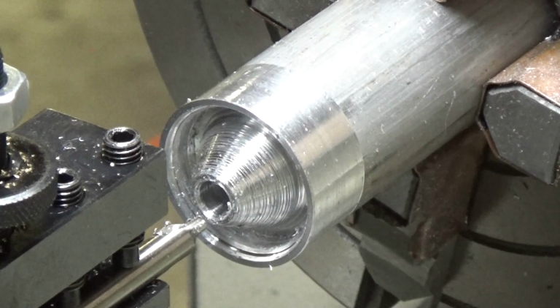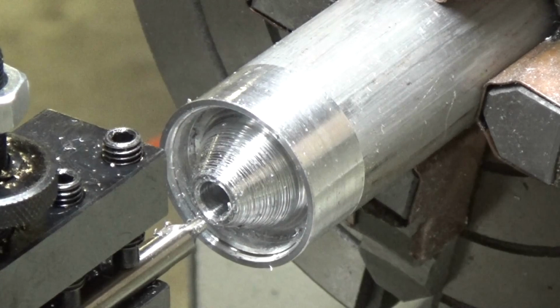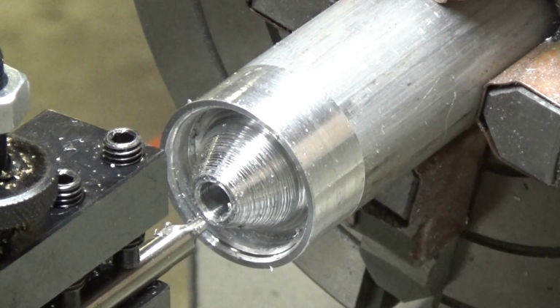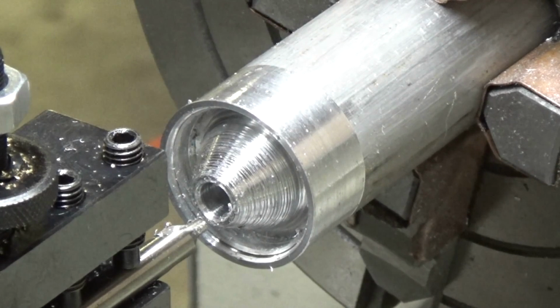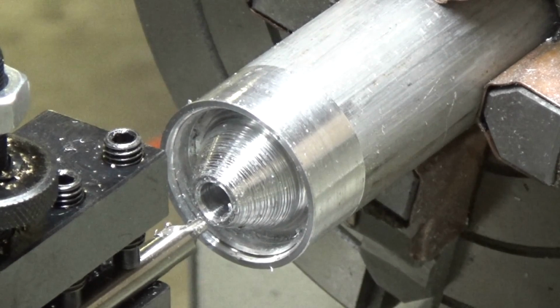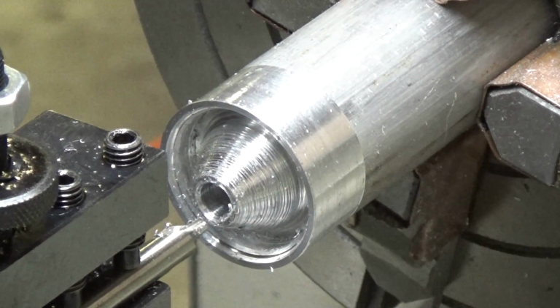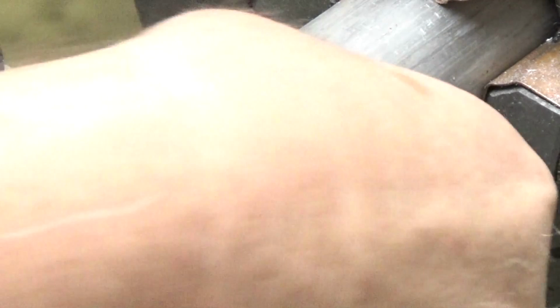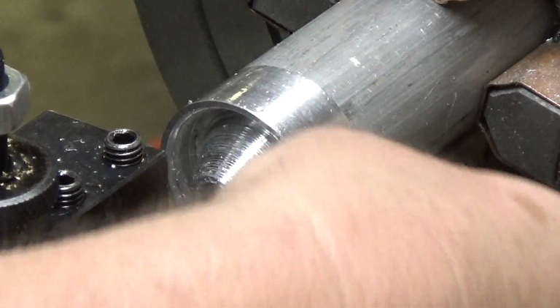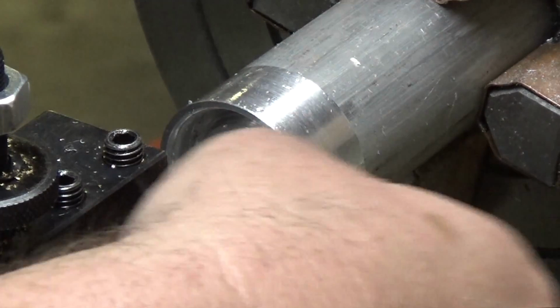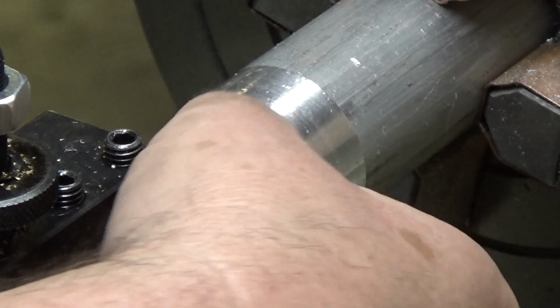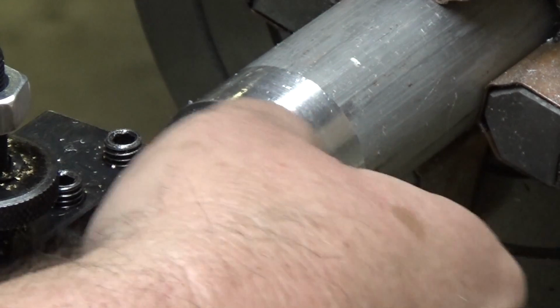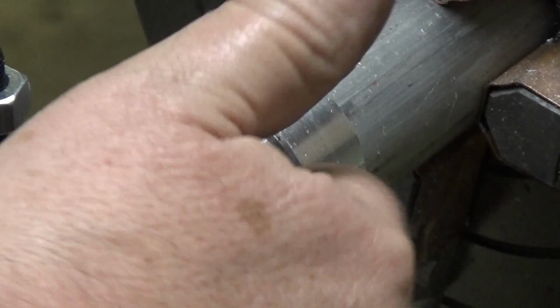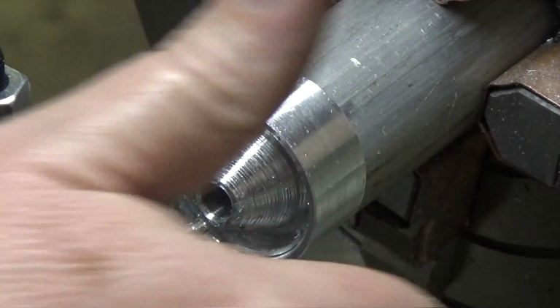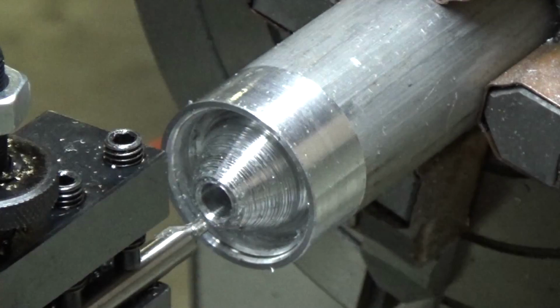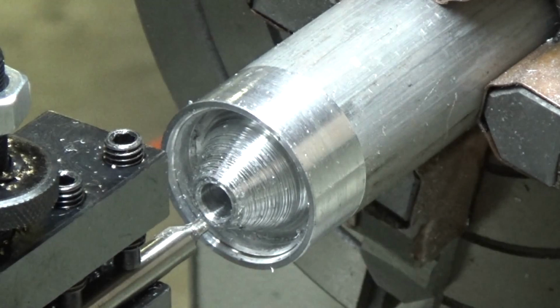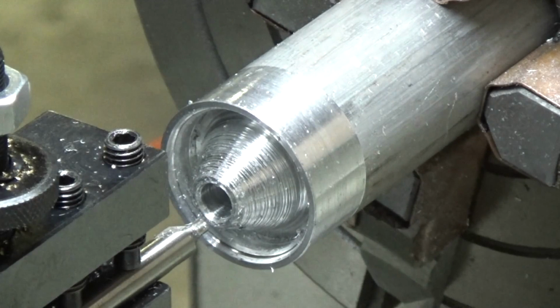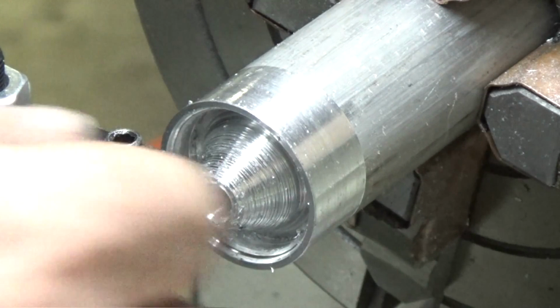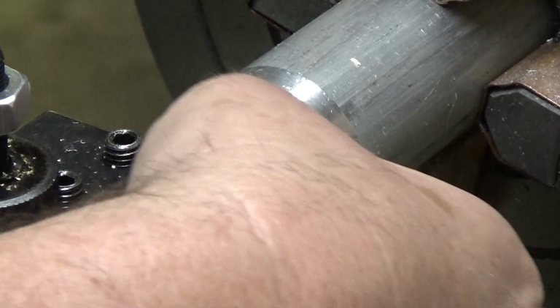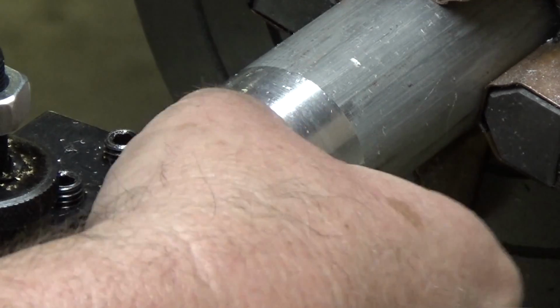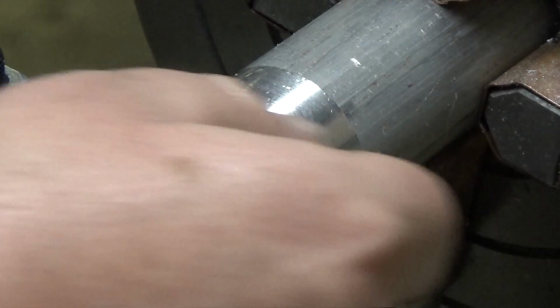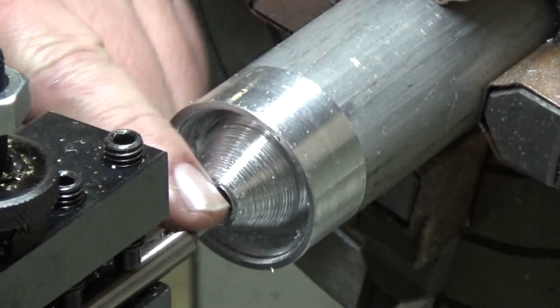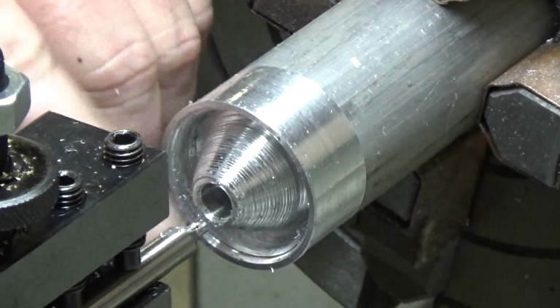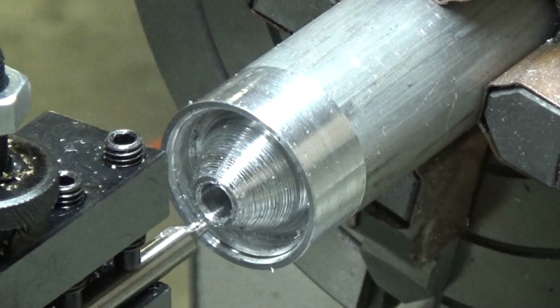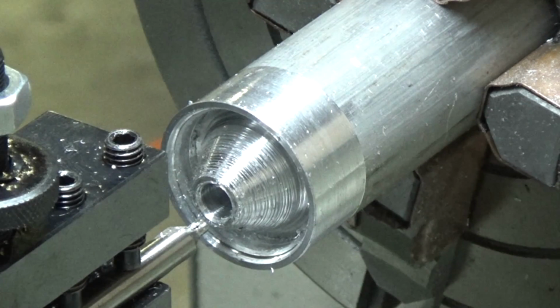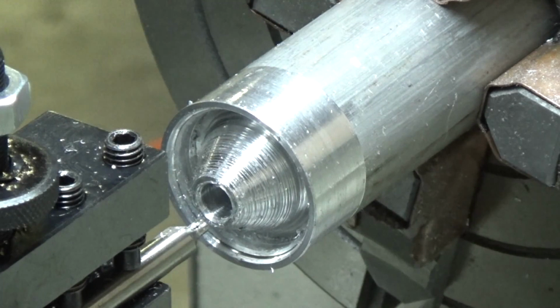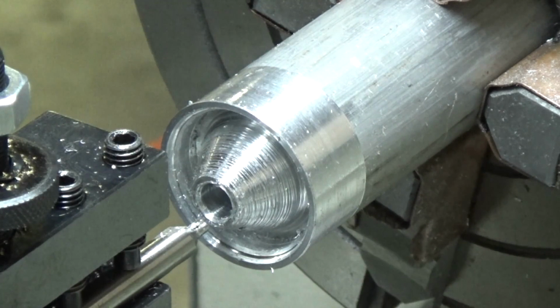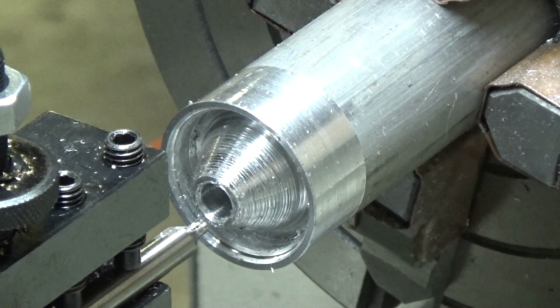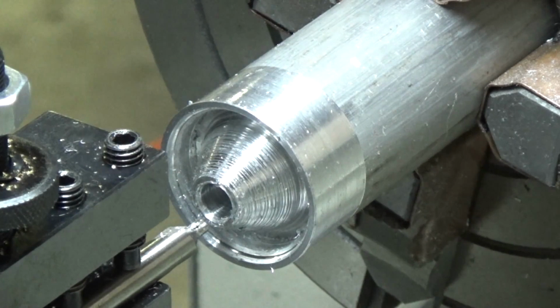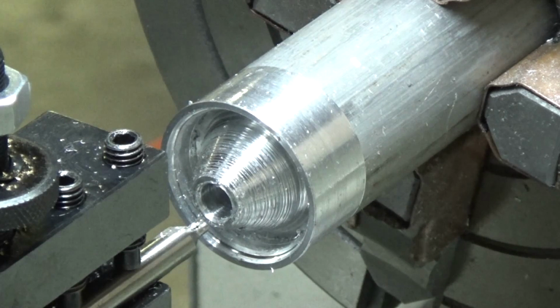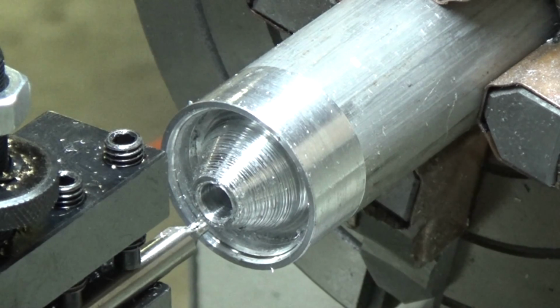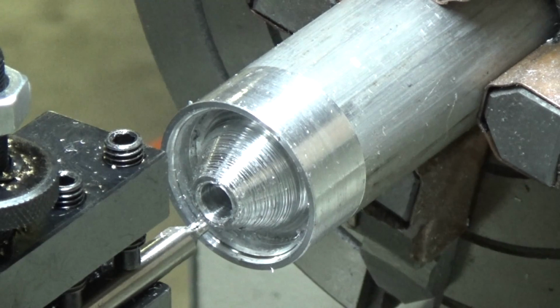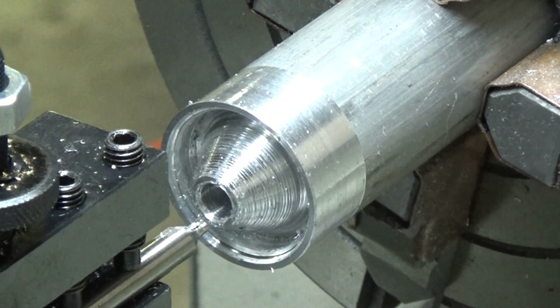In this case, necessity is the mother of invention. I'm using a center drill — it's got a nice high-speed steel point on it. Let's see if we can get that done with that. Just need to go a little bit more.